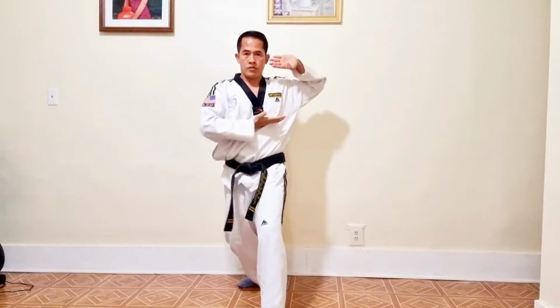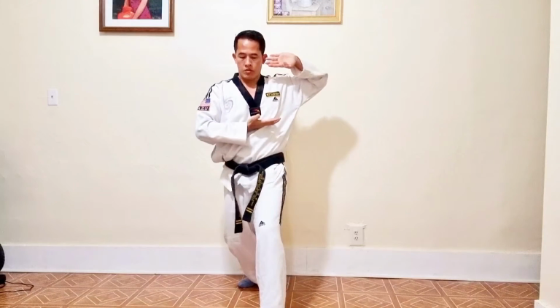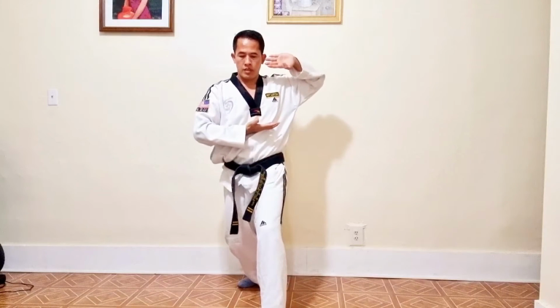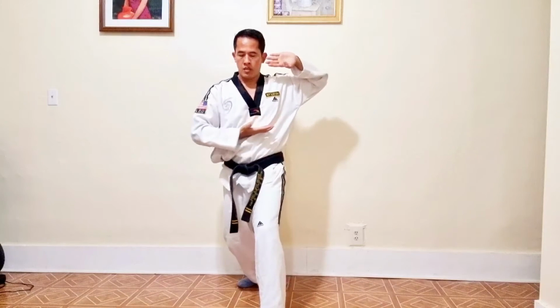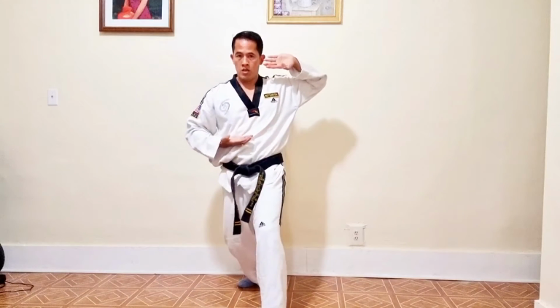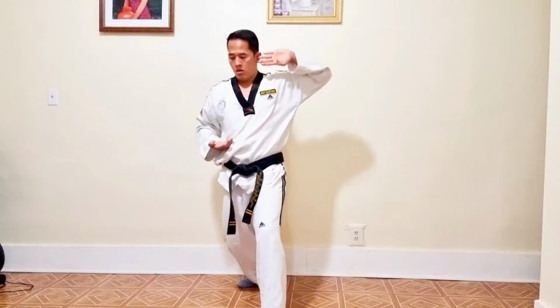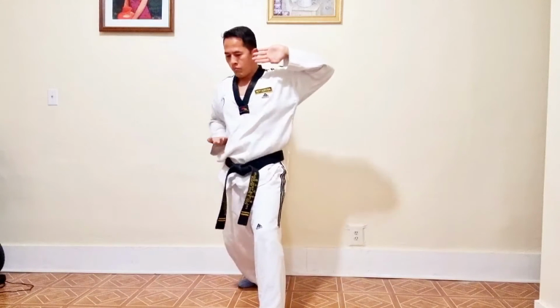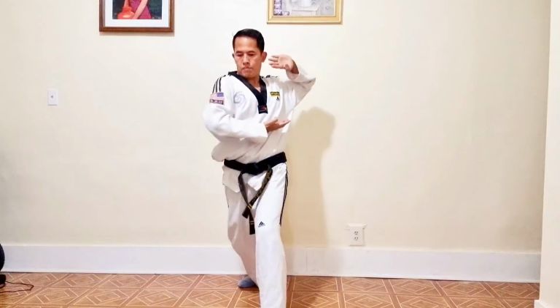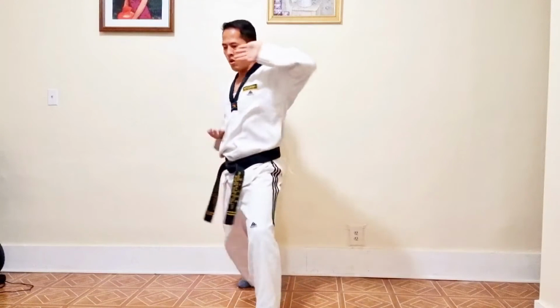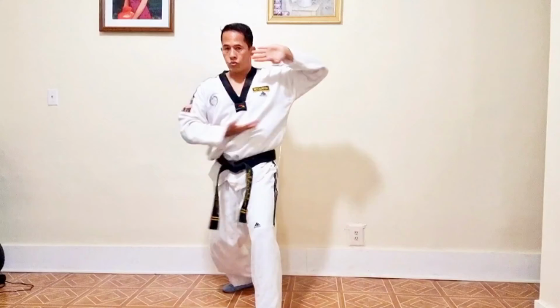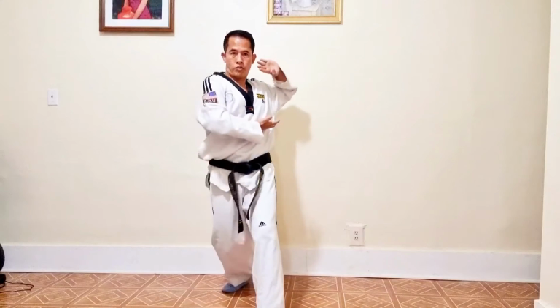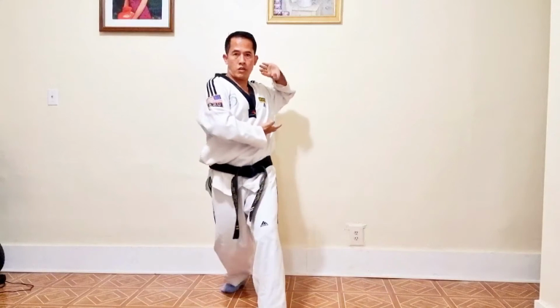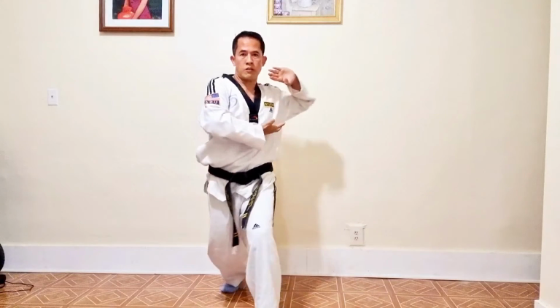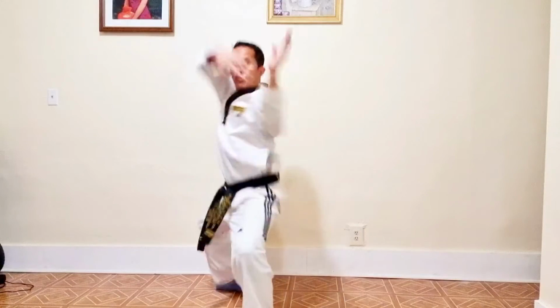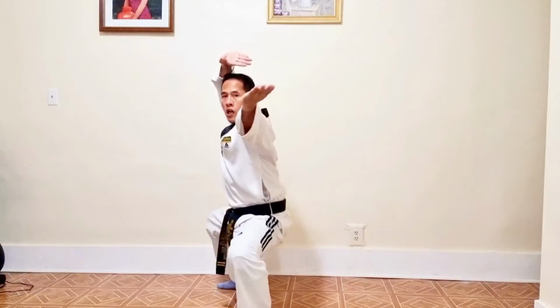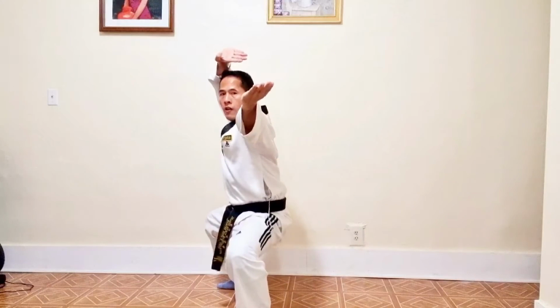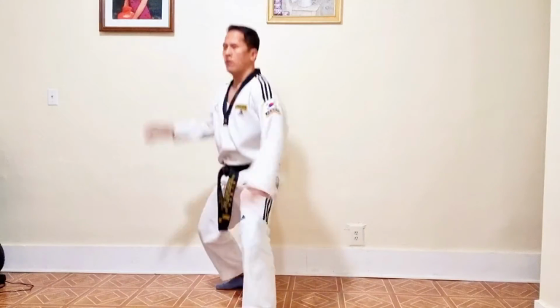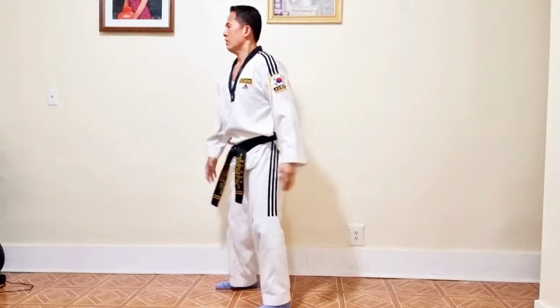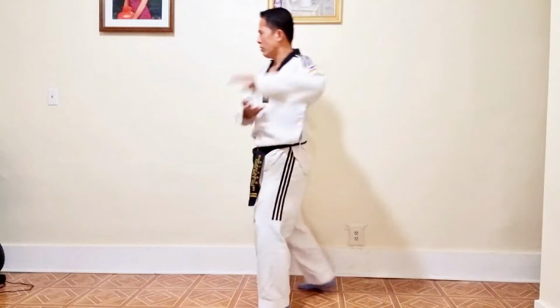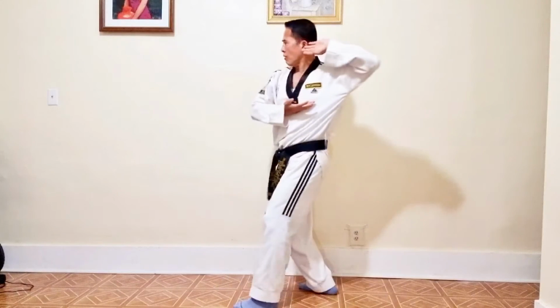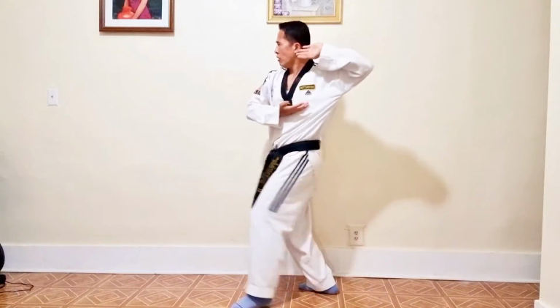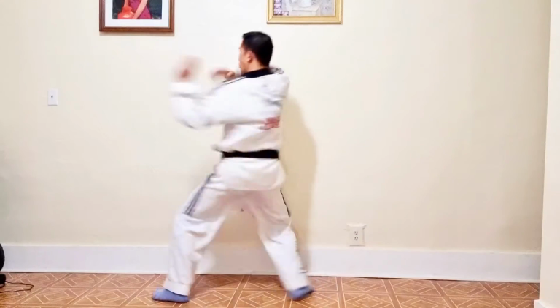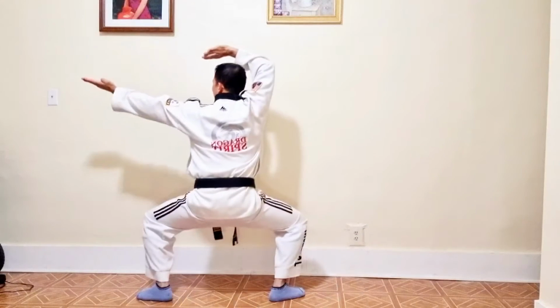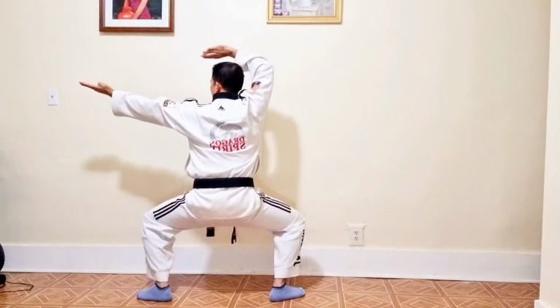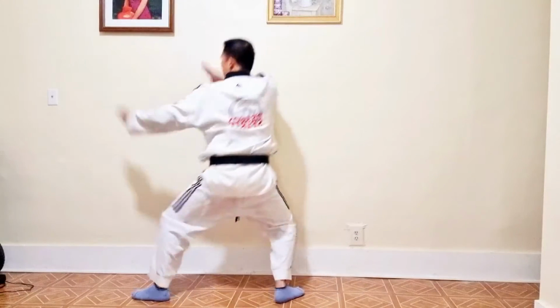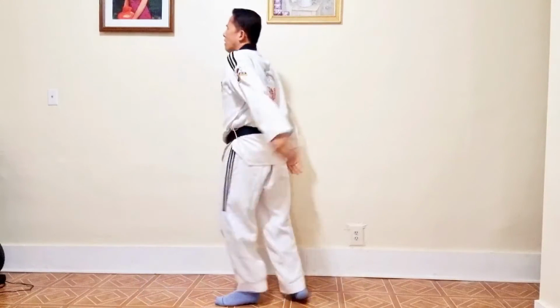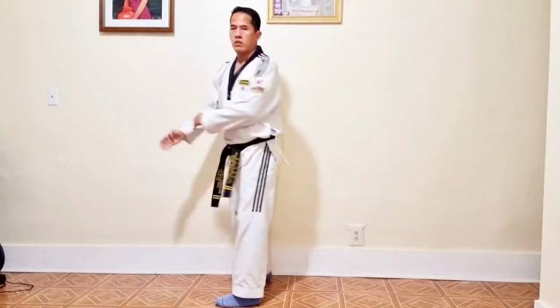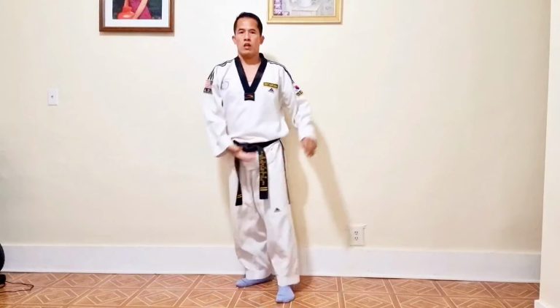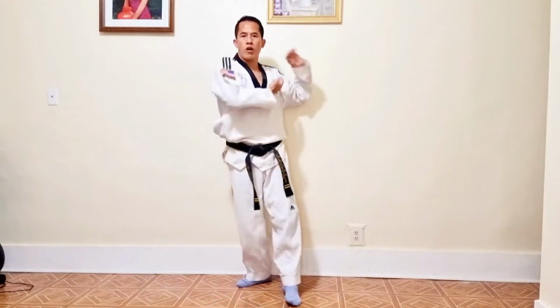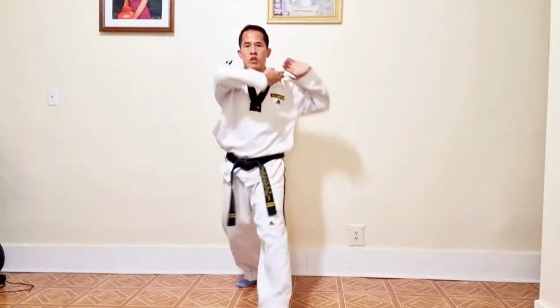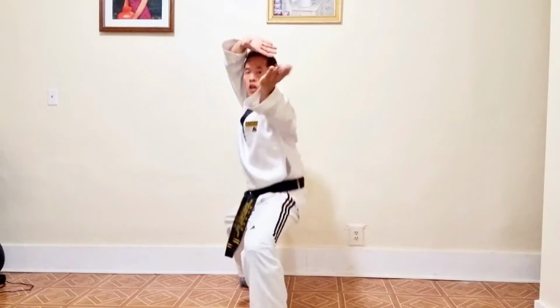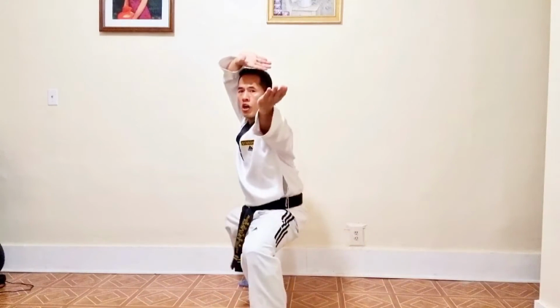All right, suit up, suit up — turning jump right. Suit up, turning right, high block and chop.